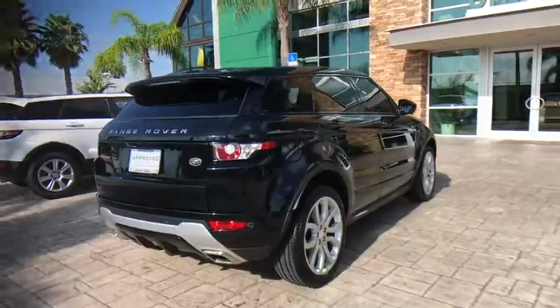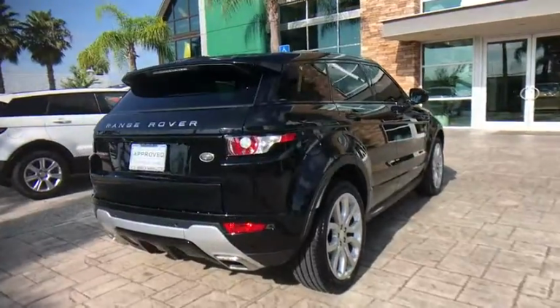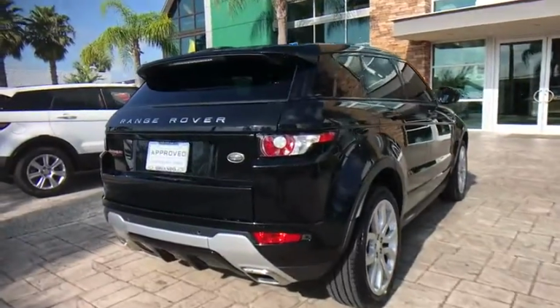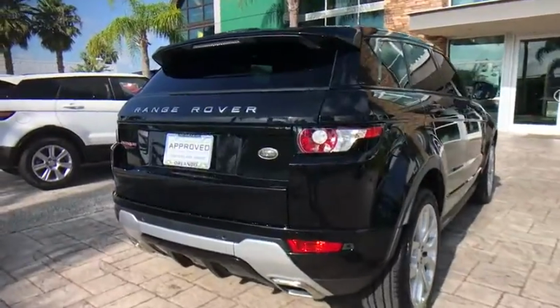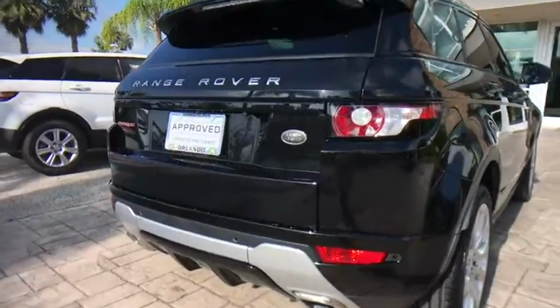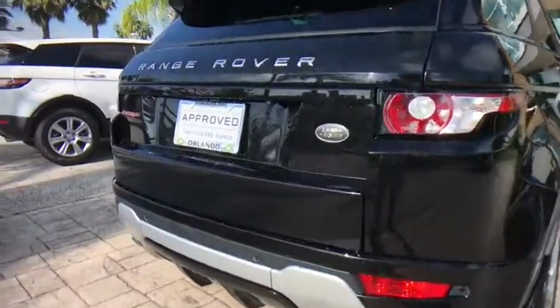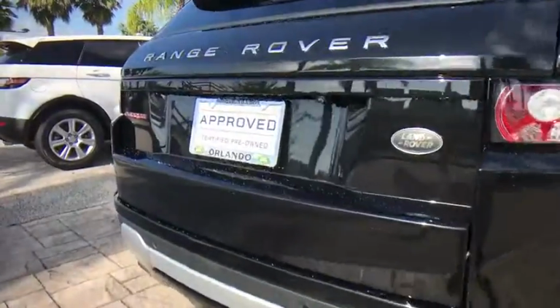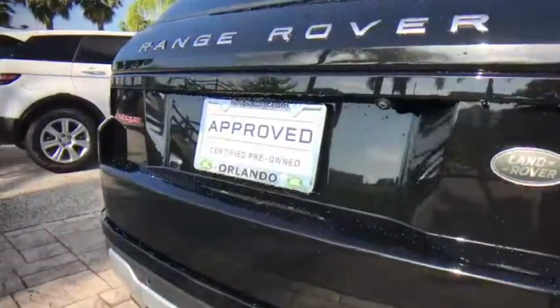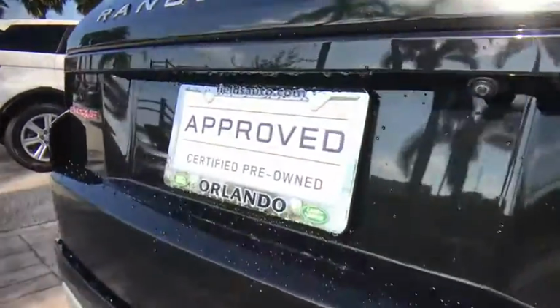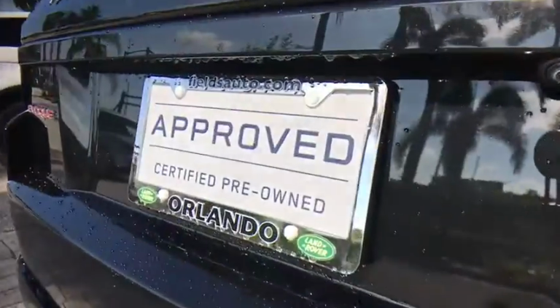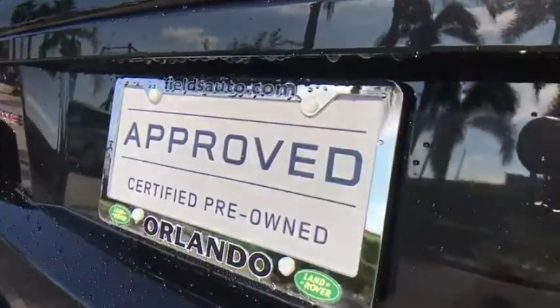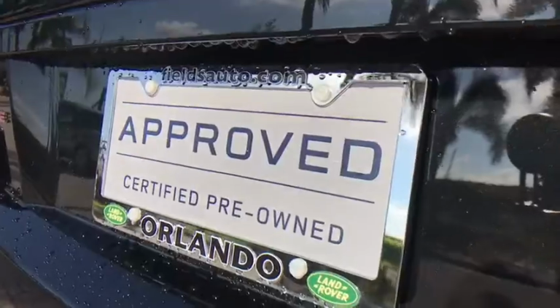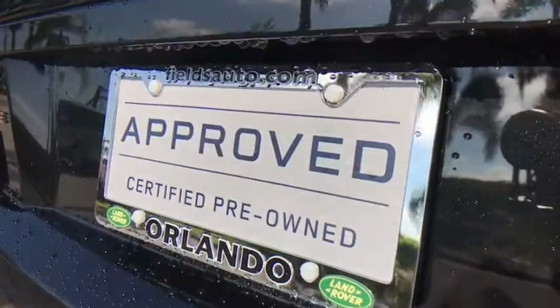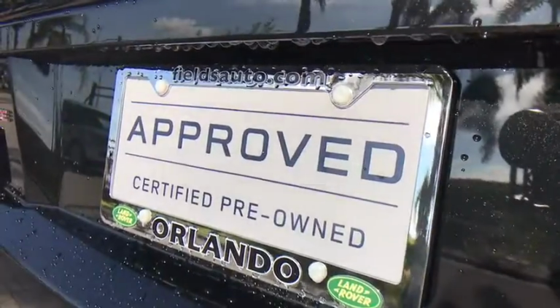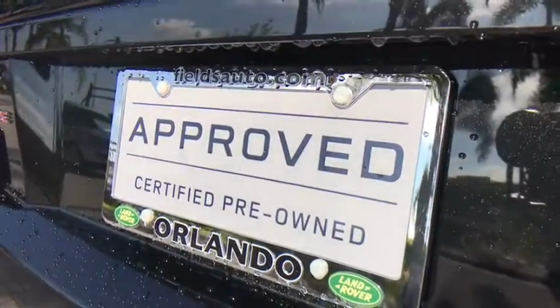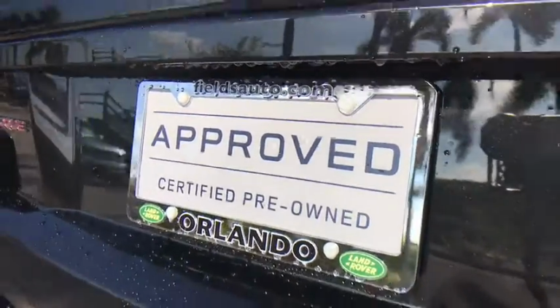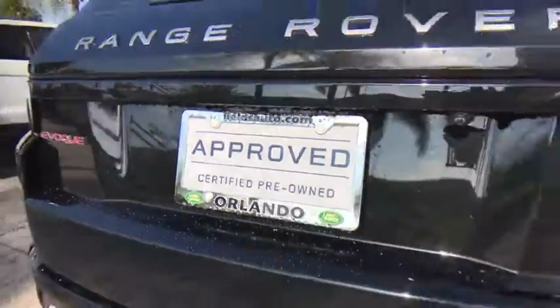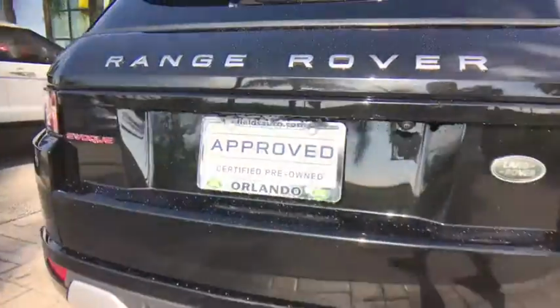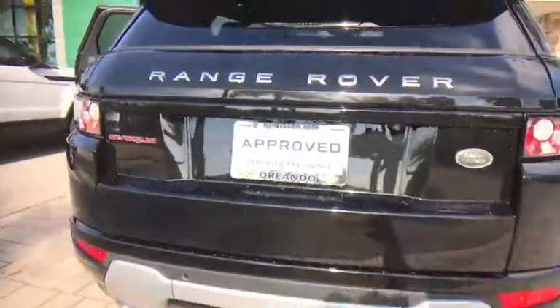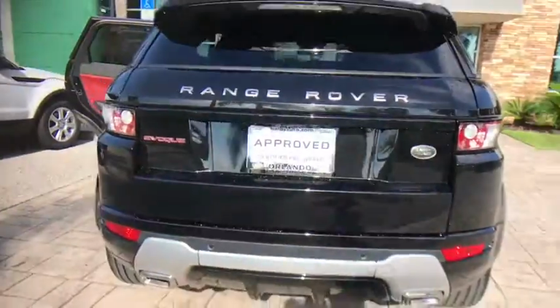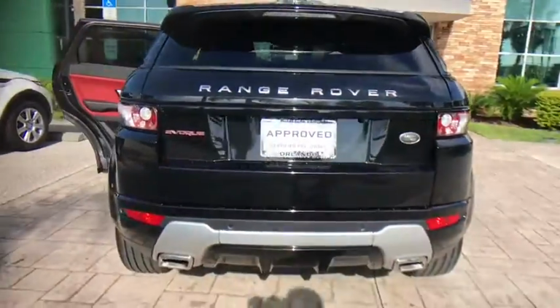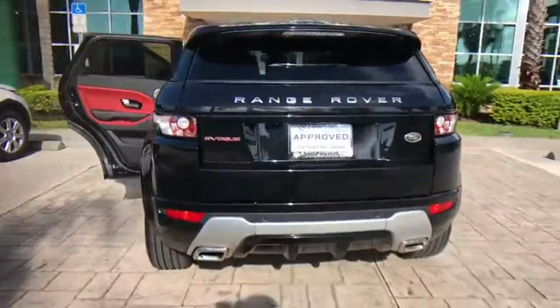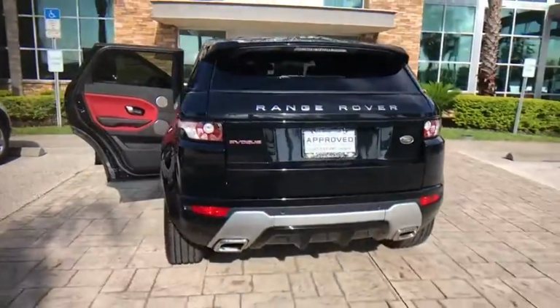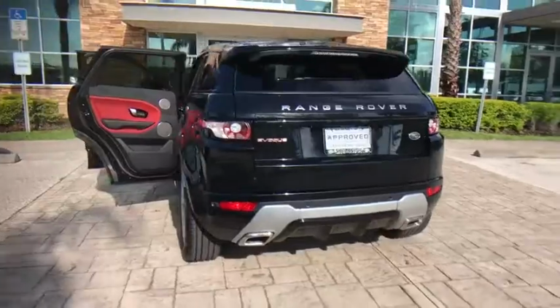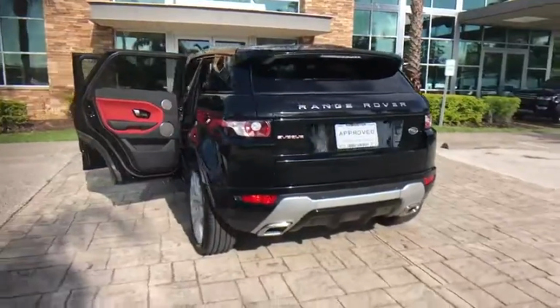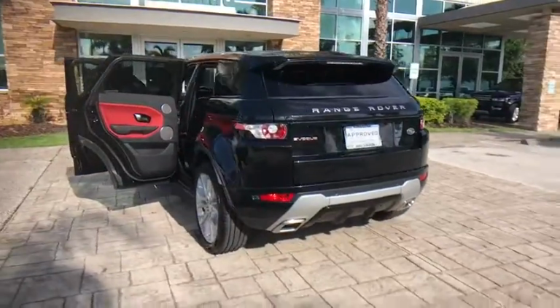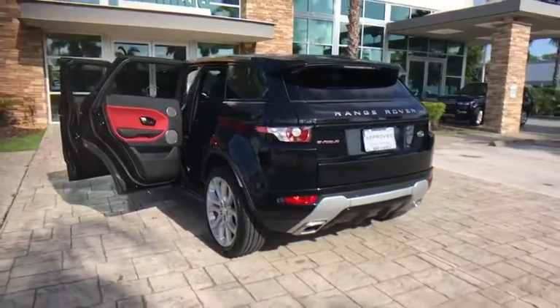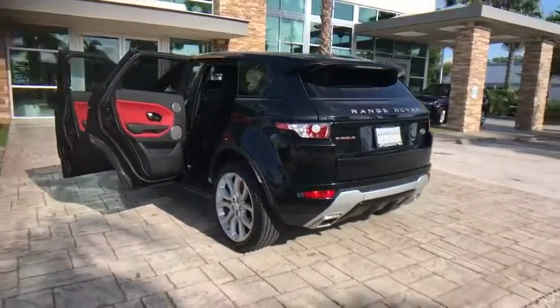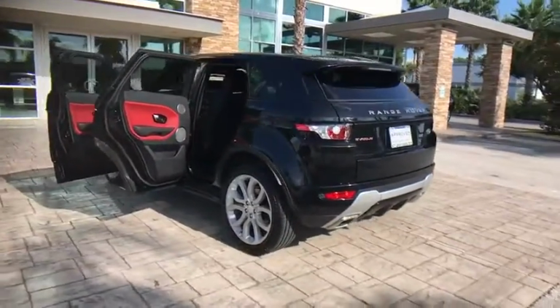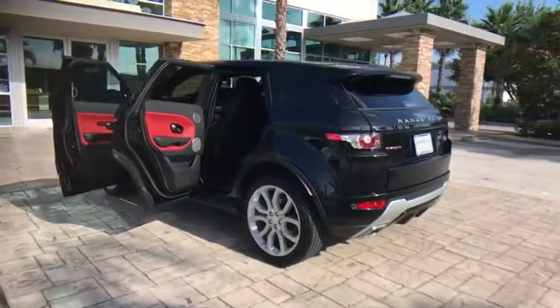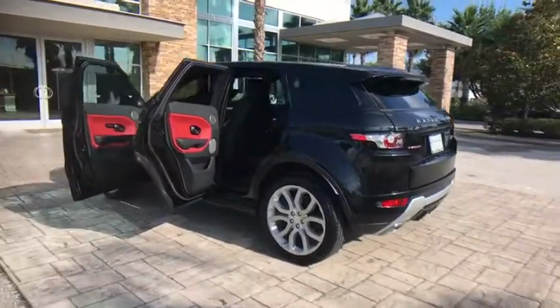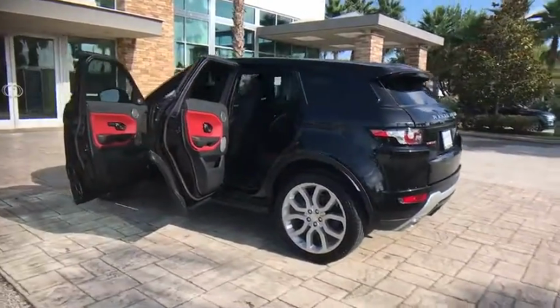Anti-lock braking system, stability control, steering wheel audio controls, power passenger seat, power liftgate, keyless entry, traction control, navigation system, backup camera, Bluetooth, leather-wrapped steering wheel, power steering.